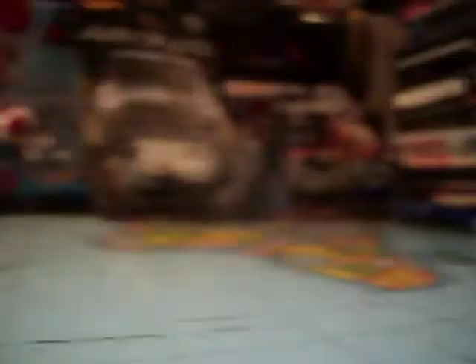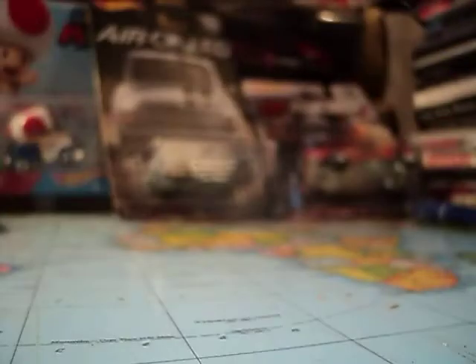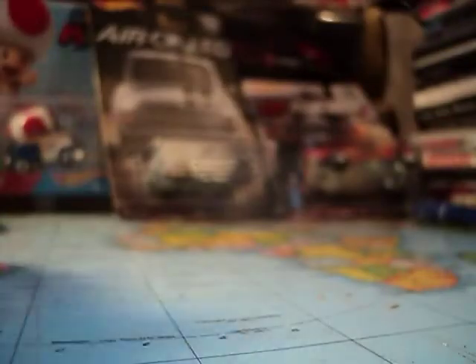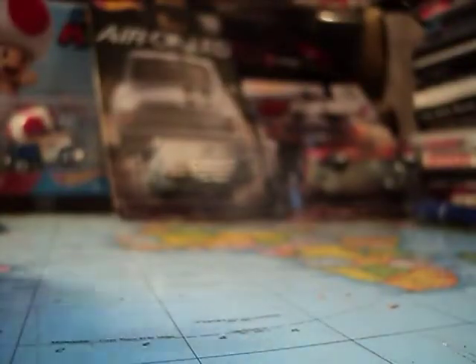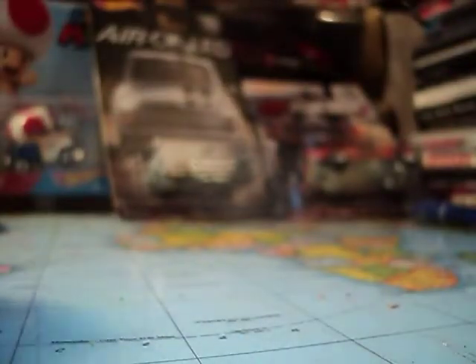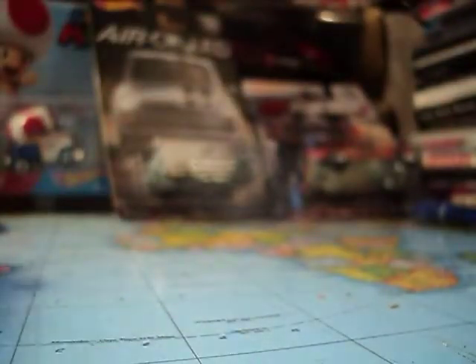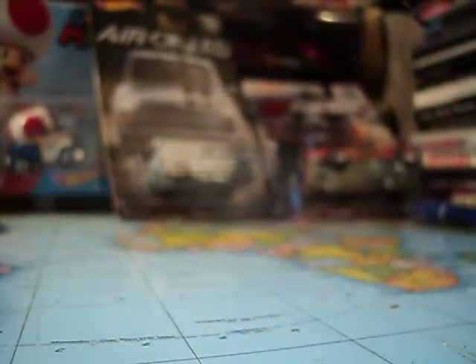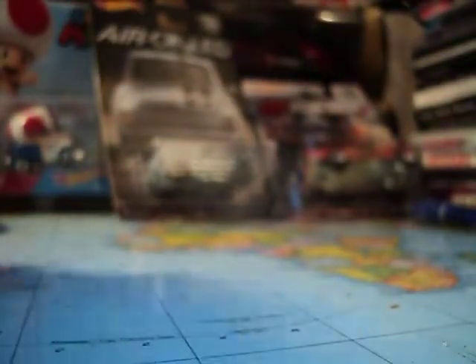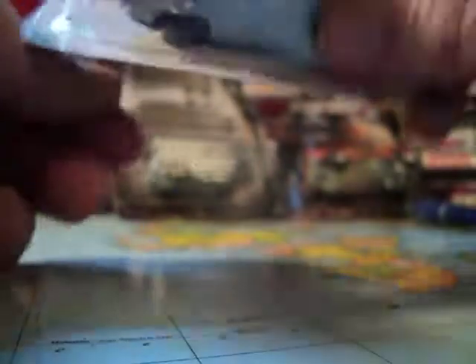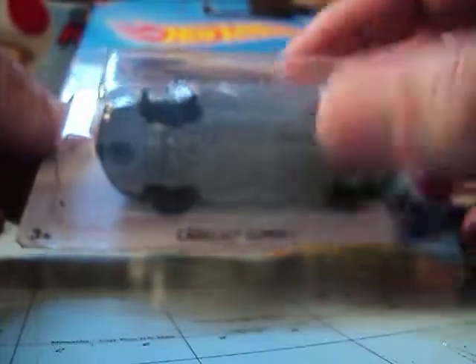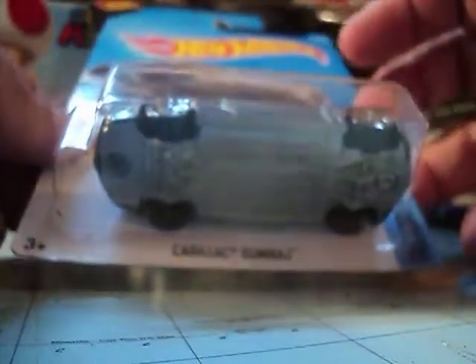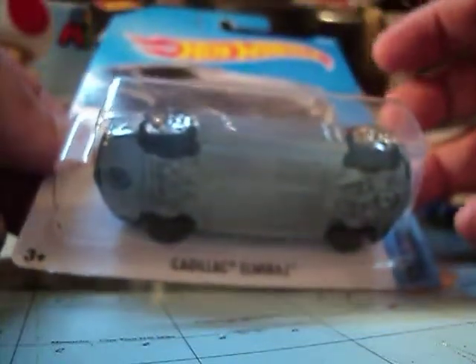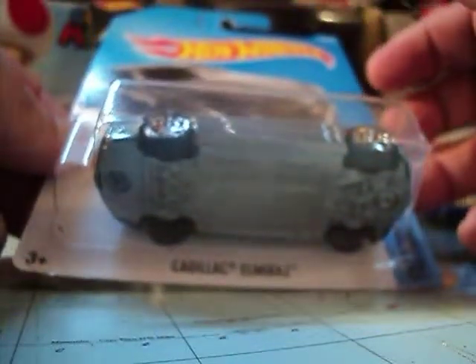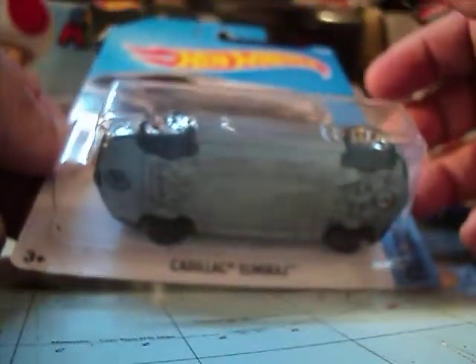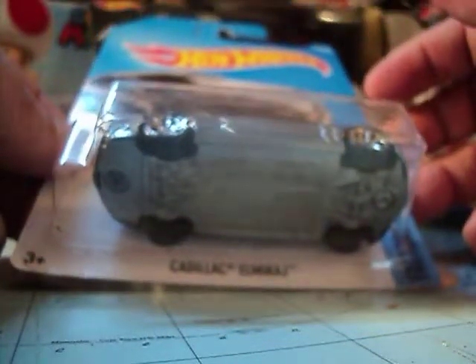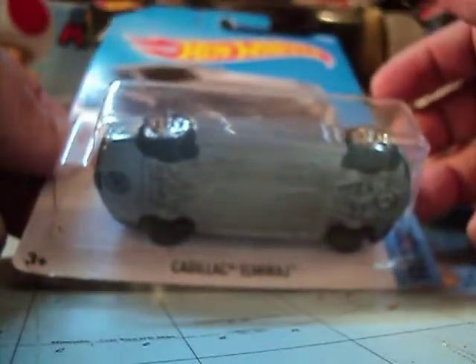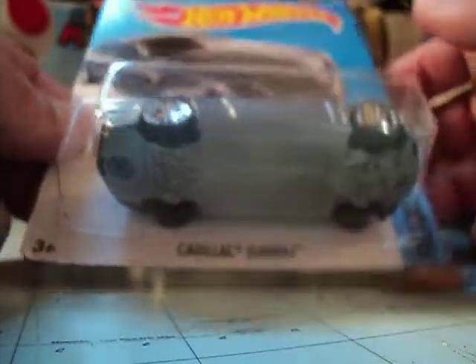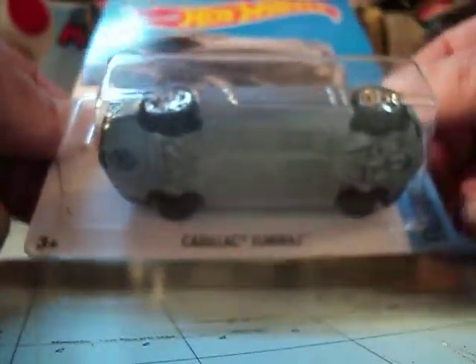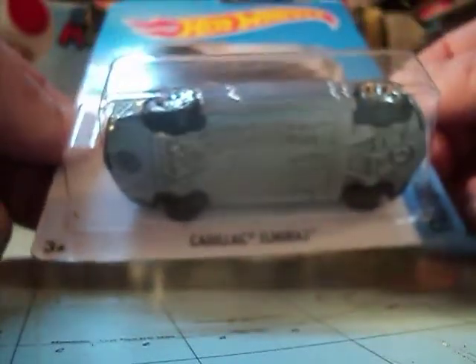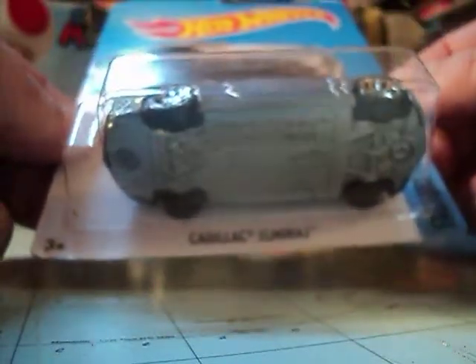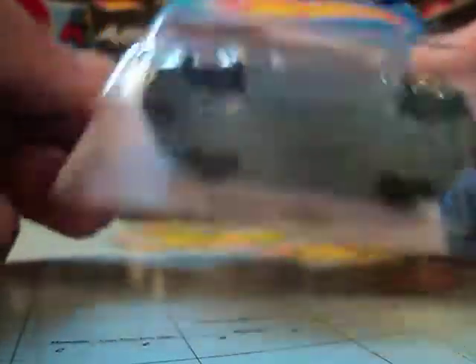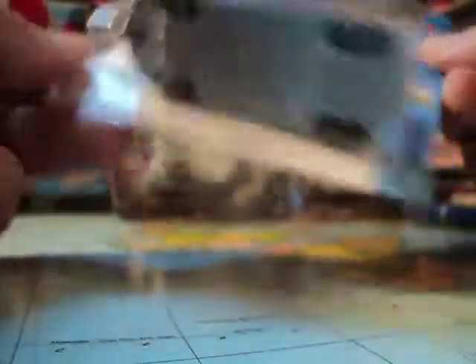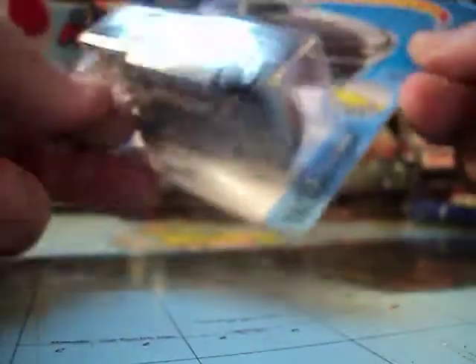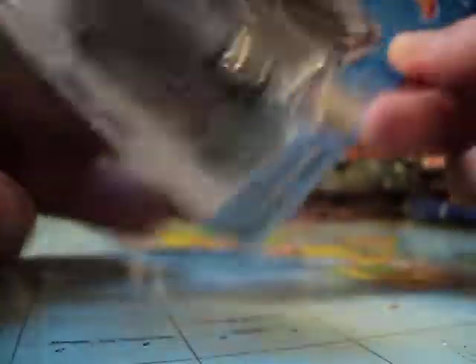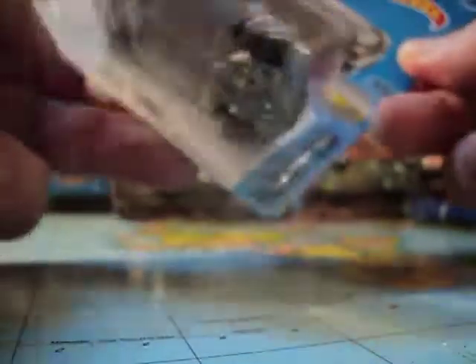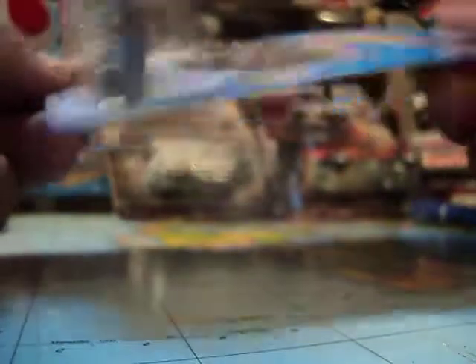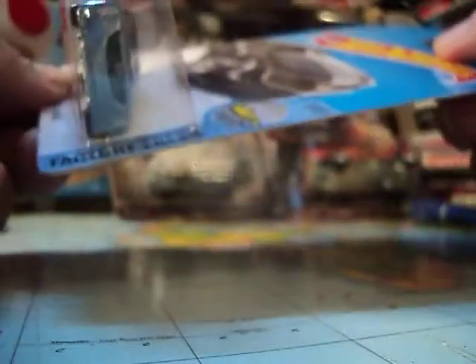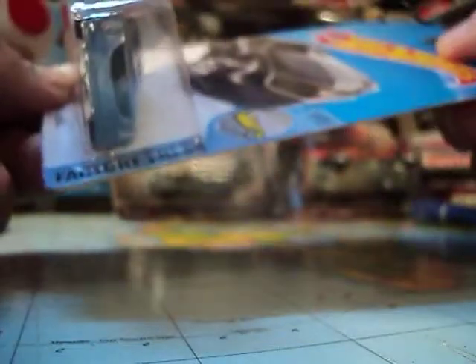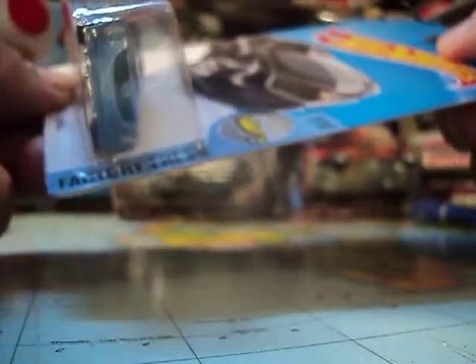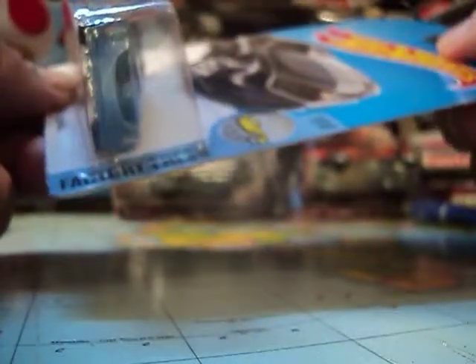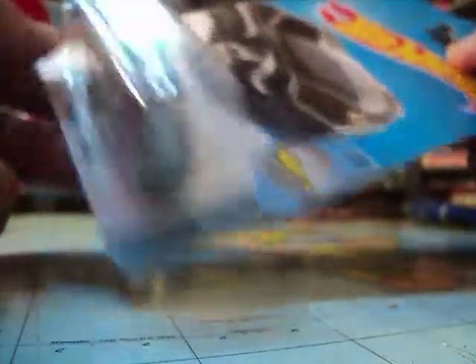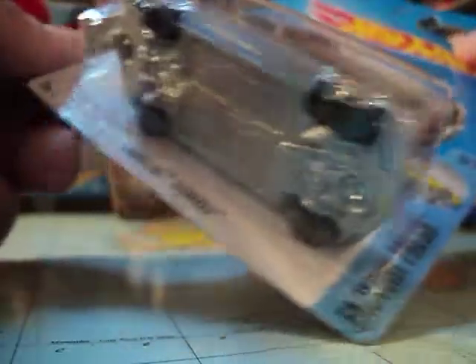Next up, we have the Cadillac Elmirage from 2017. This is from the Factory Fresh Series.